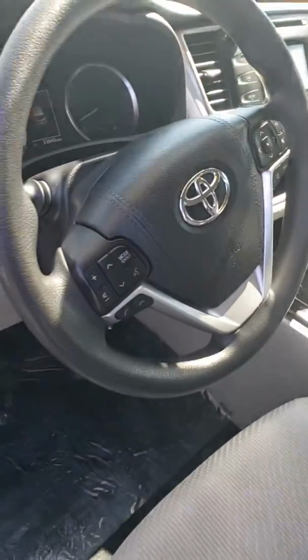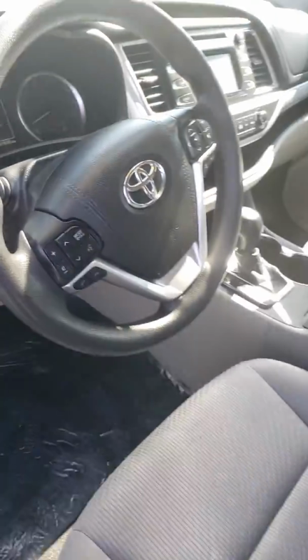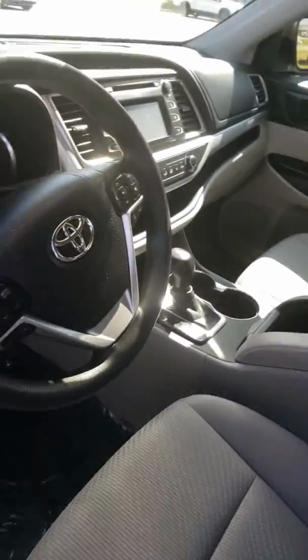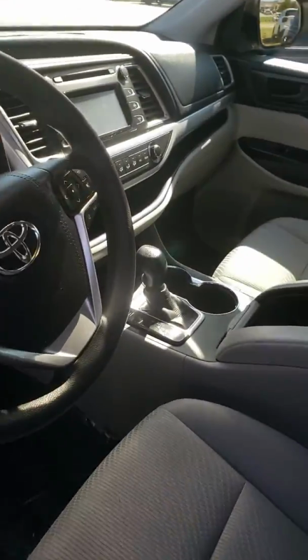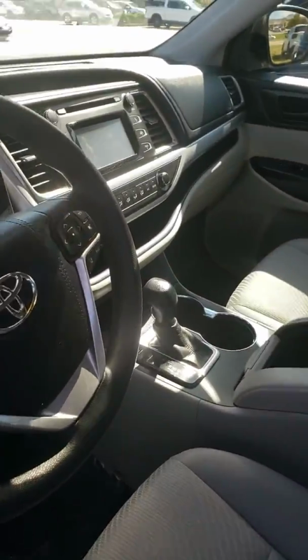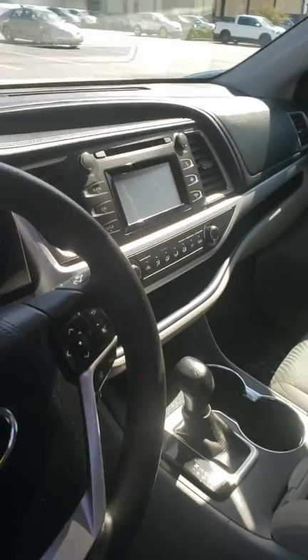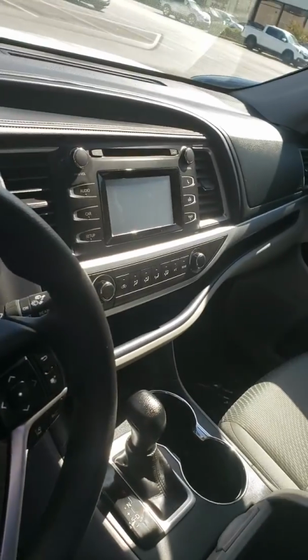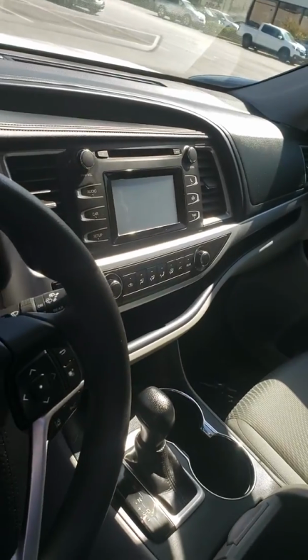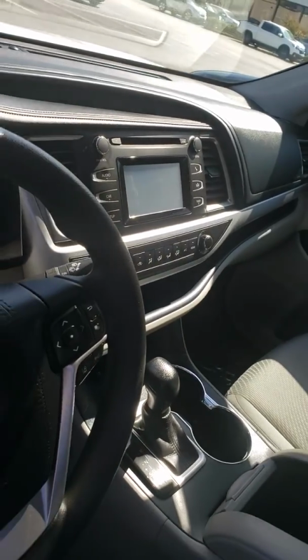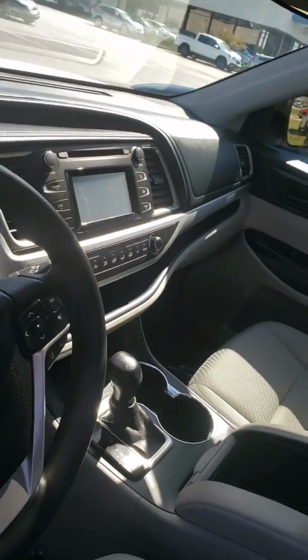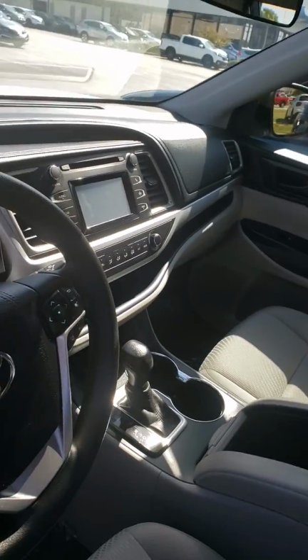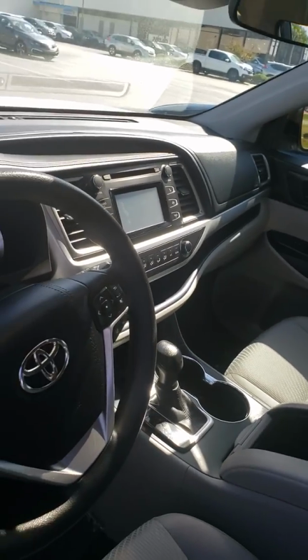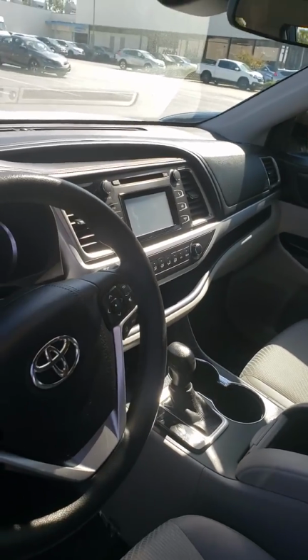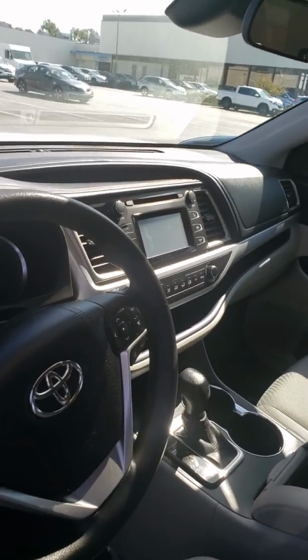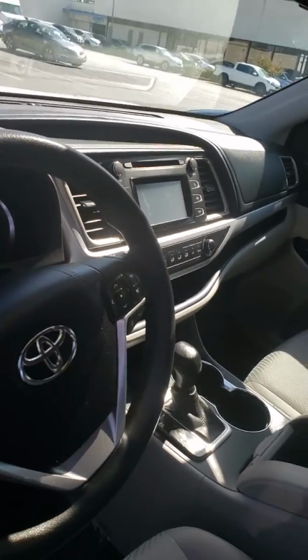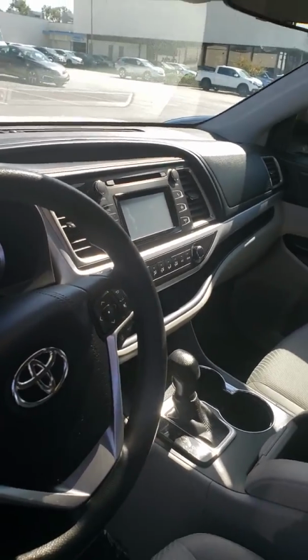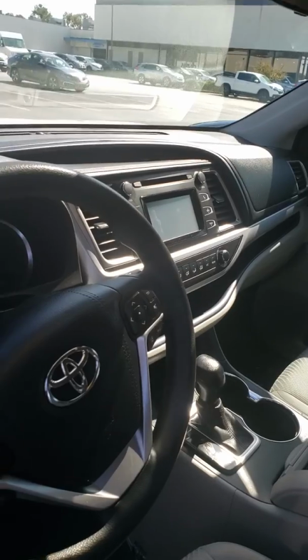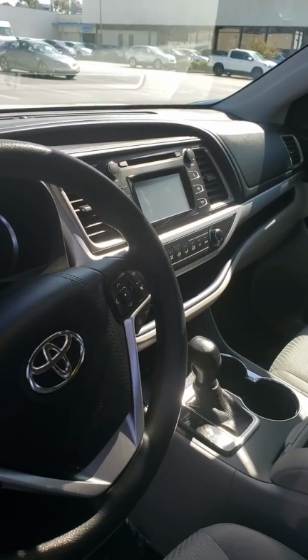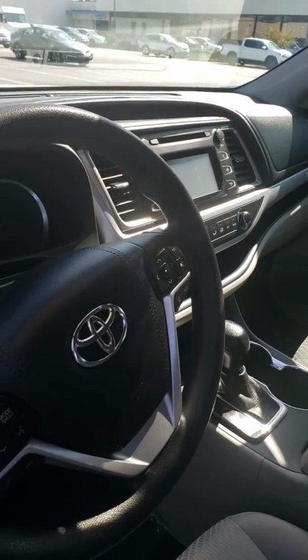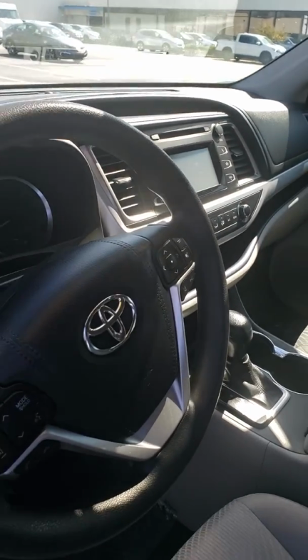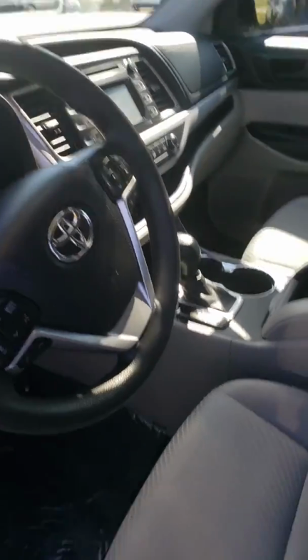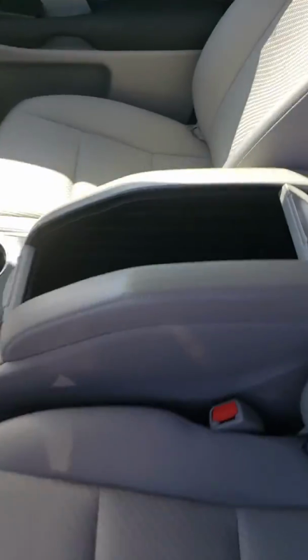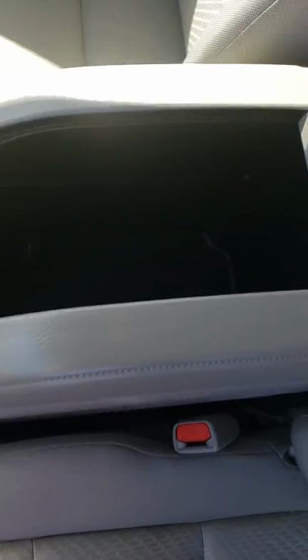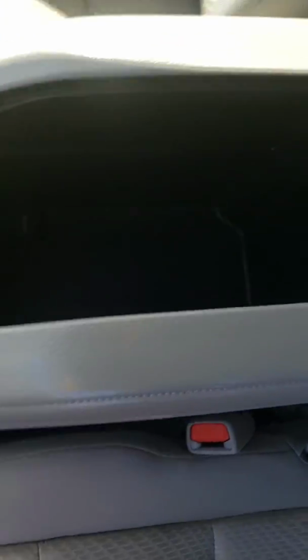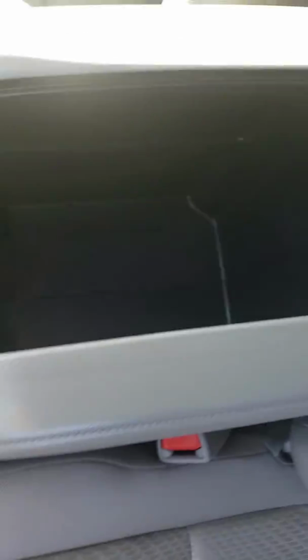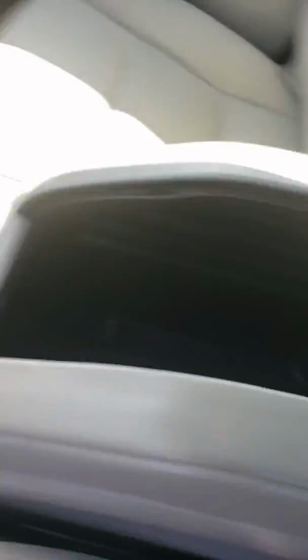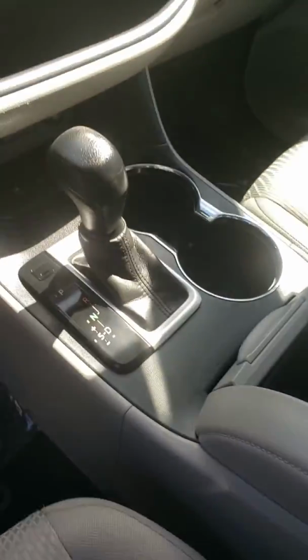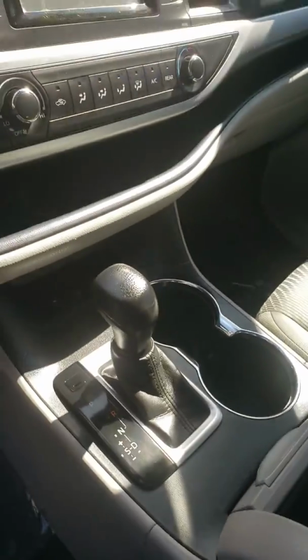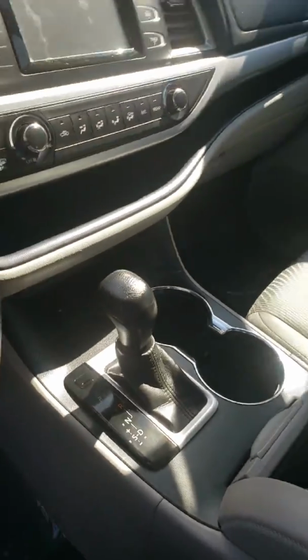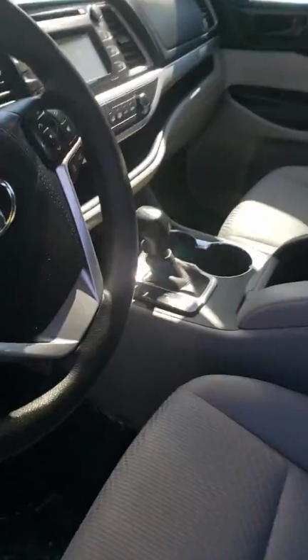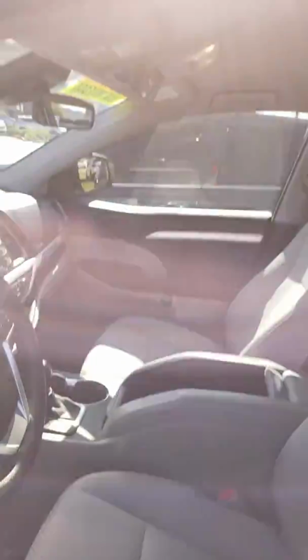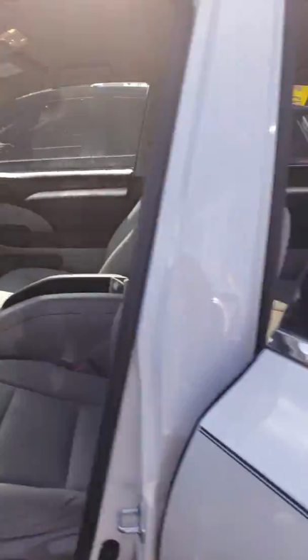It does come with a full 7-inch touchscreen display, which is going to allow you to access all of your media options. You'll be able to access your Bluetooth options, and that's also where your backup camera is going to display. There's plenty of room here in the console area, and you do get USB ports inside of this vehicle for charging.